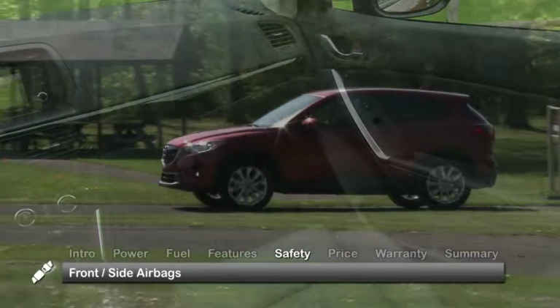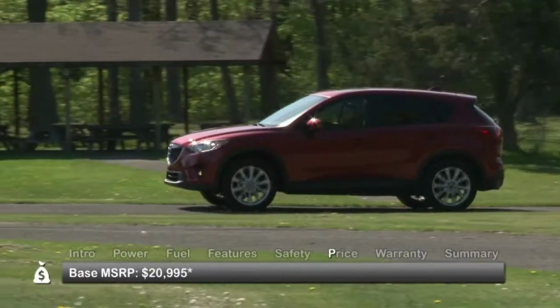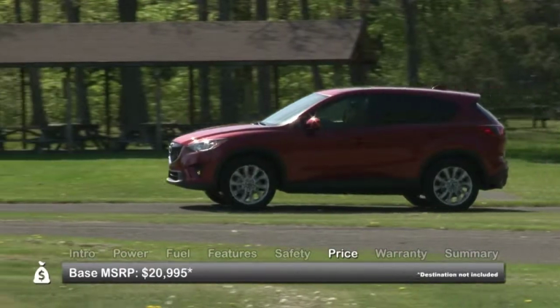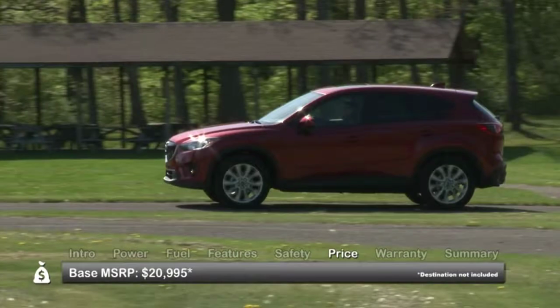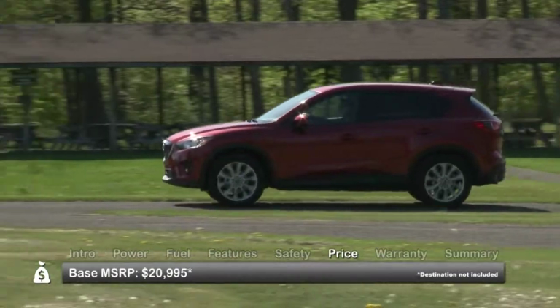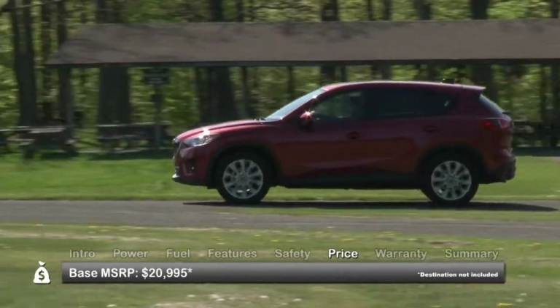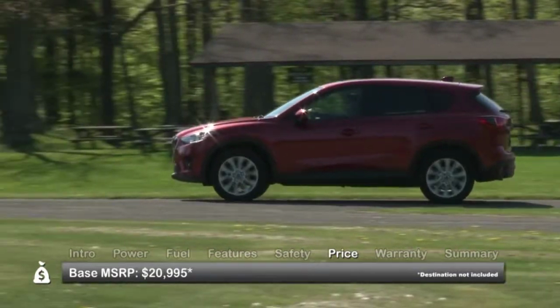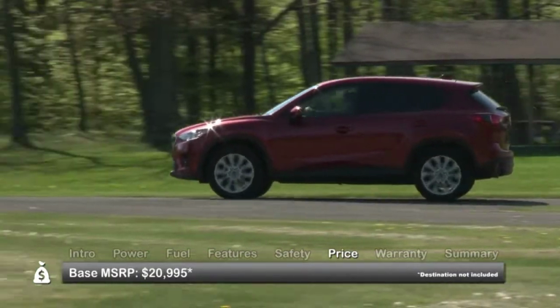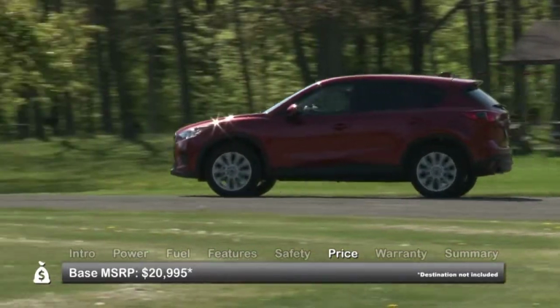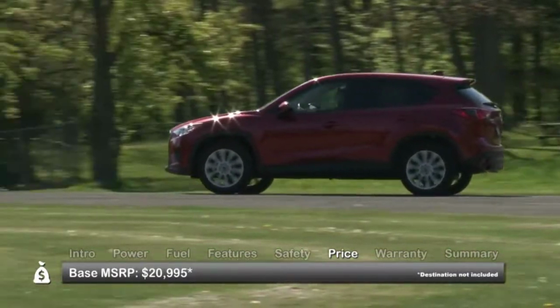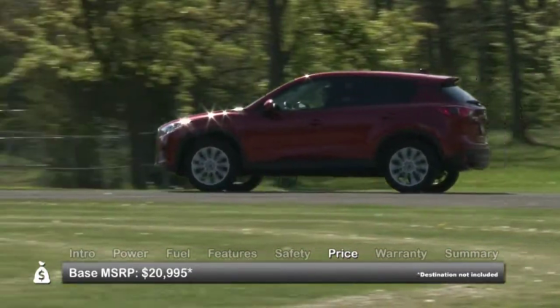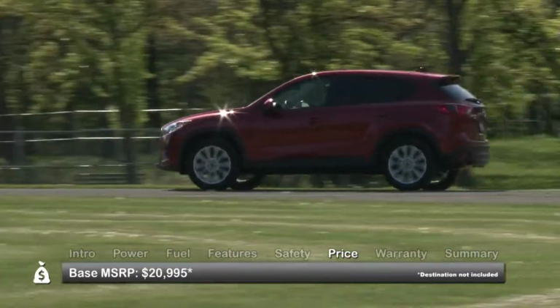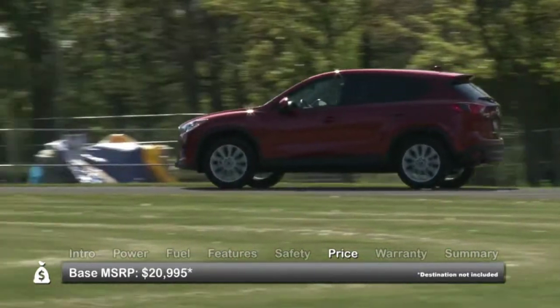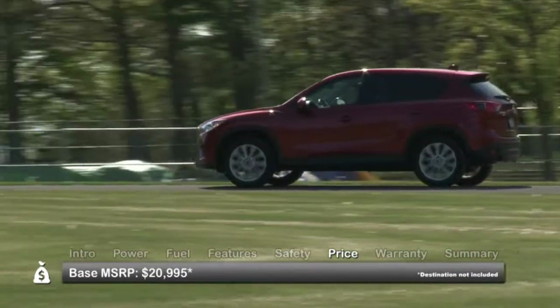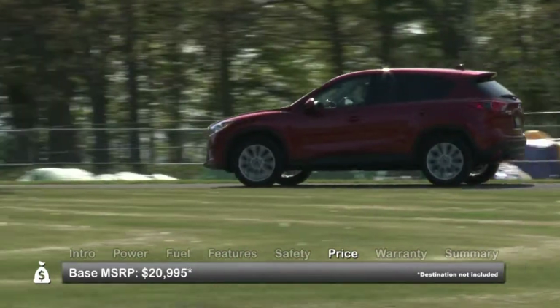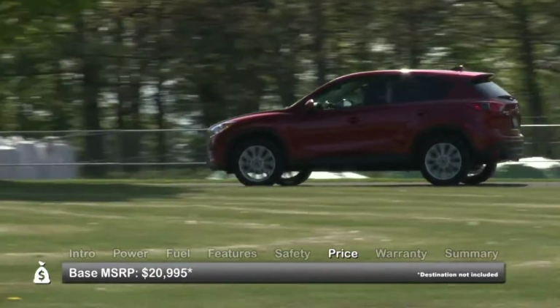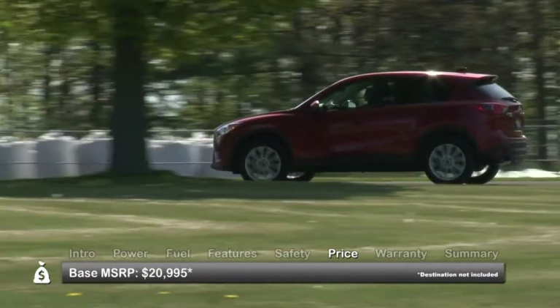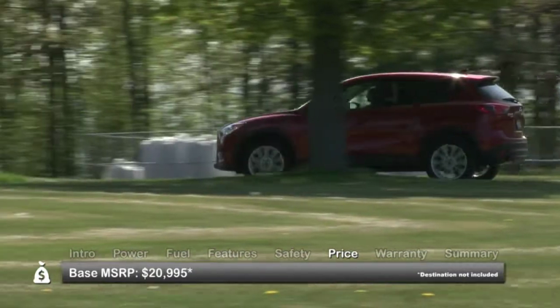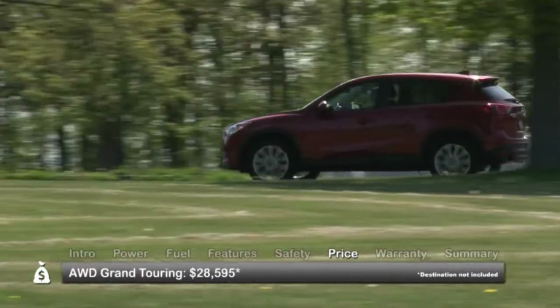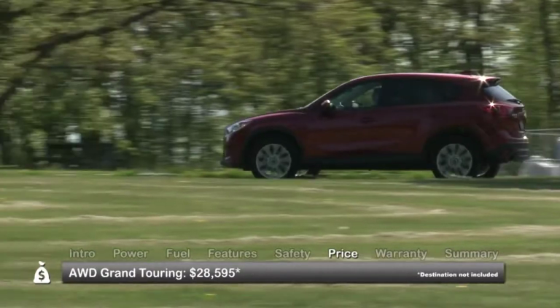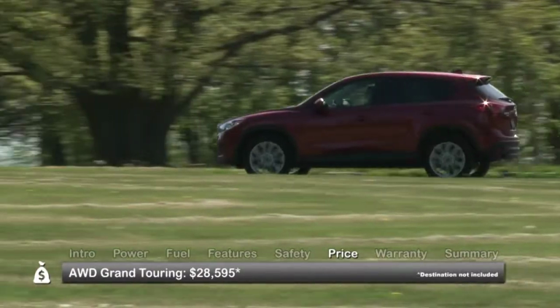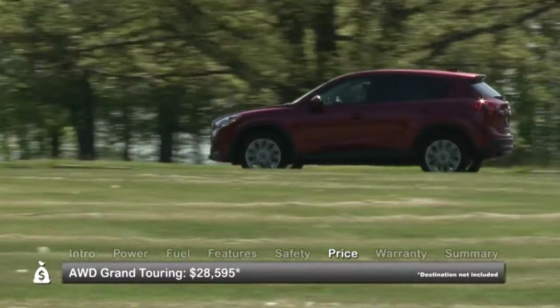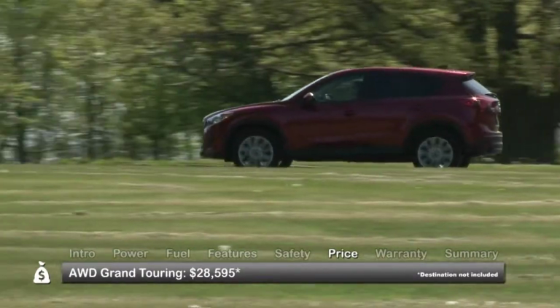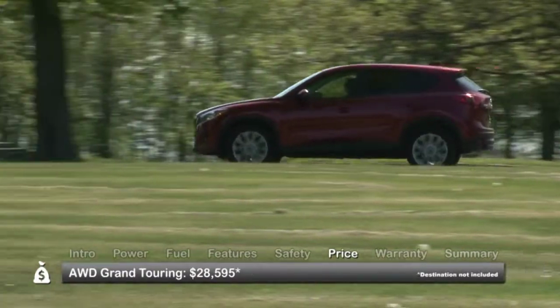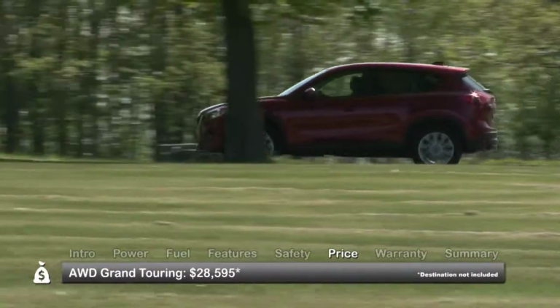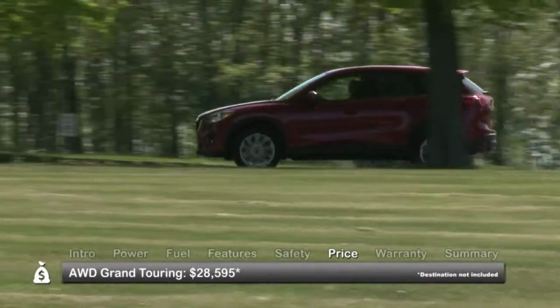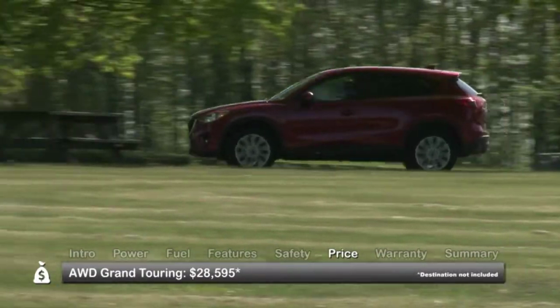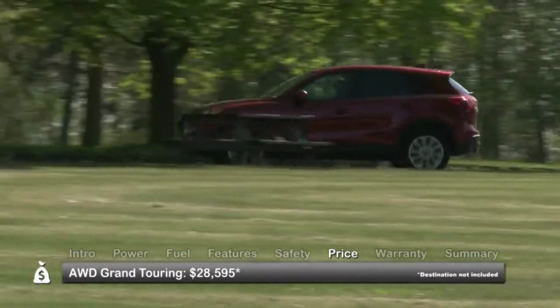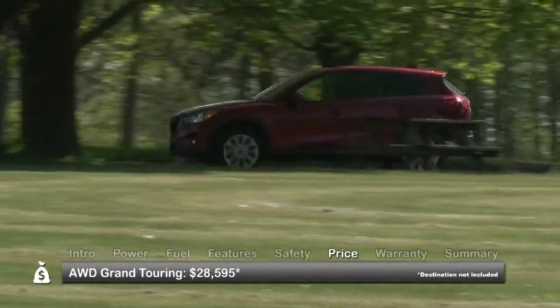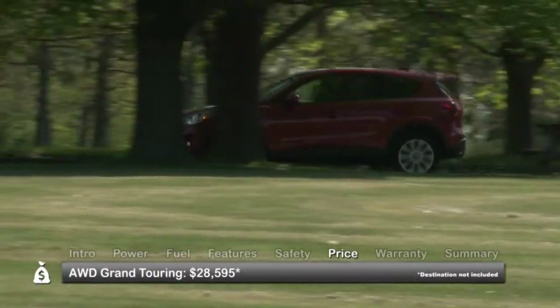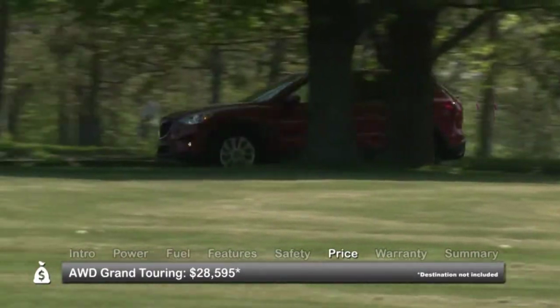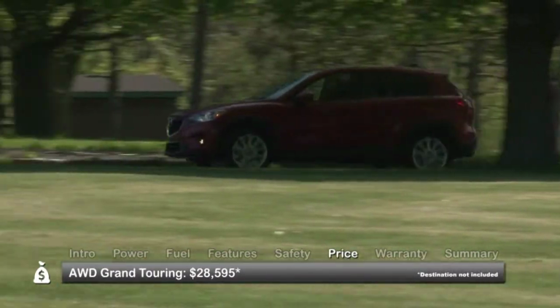Base MSRP for the 2013 Mazda CX-5 is $20,995. An all-wheel drive Grand Touring model starts at $28,595.